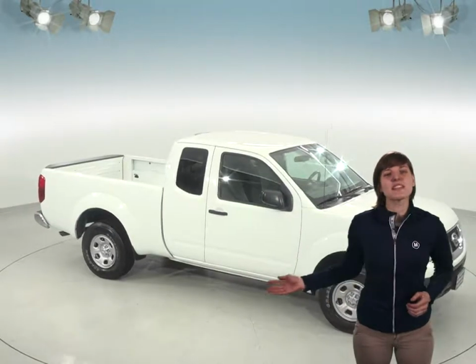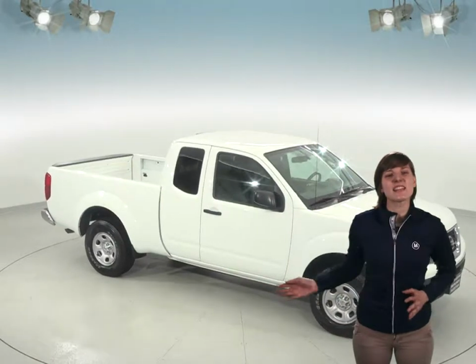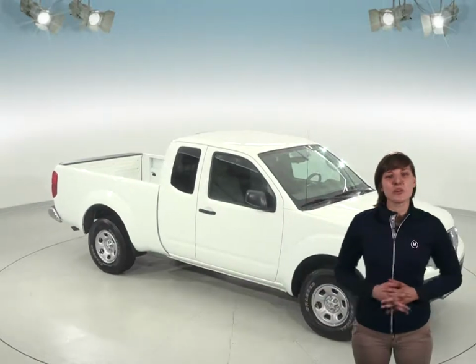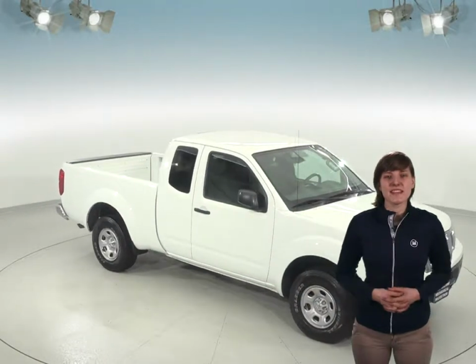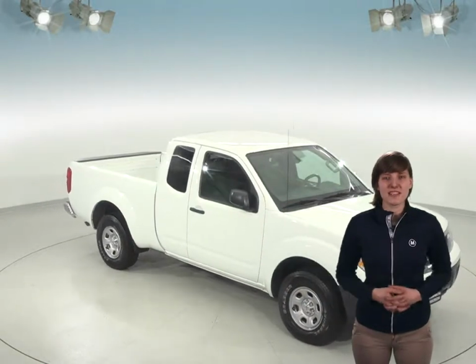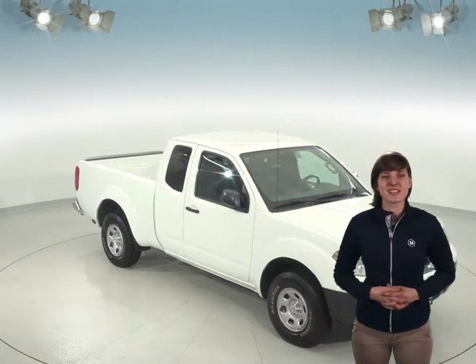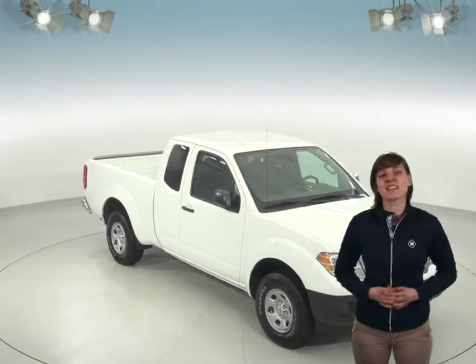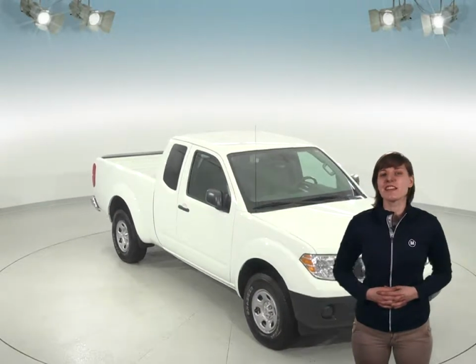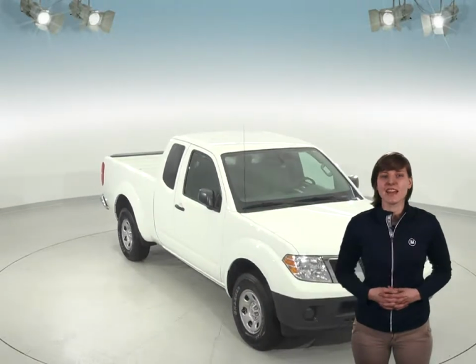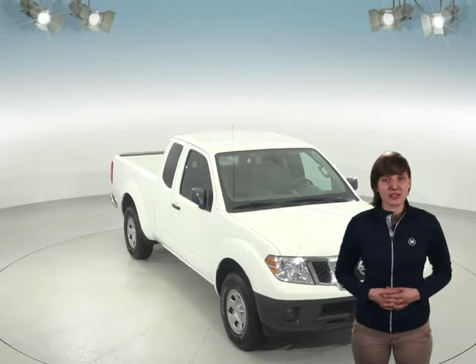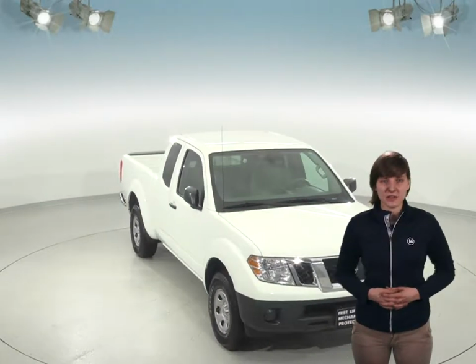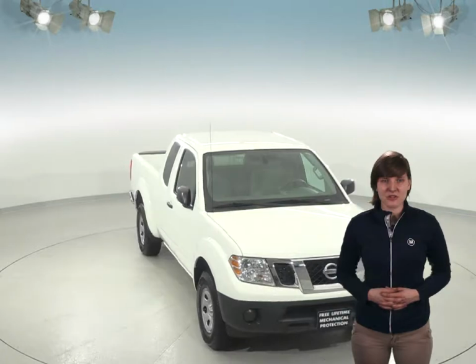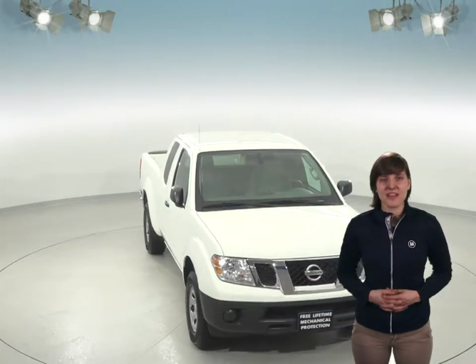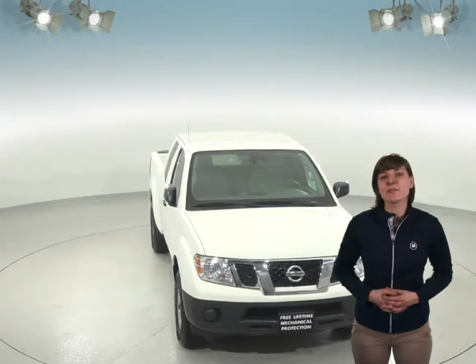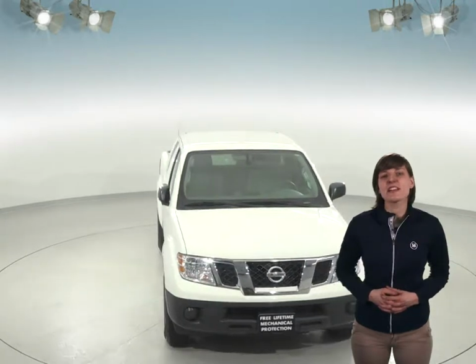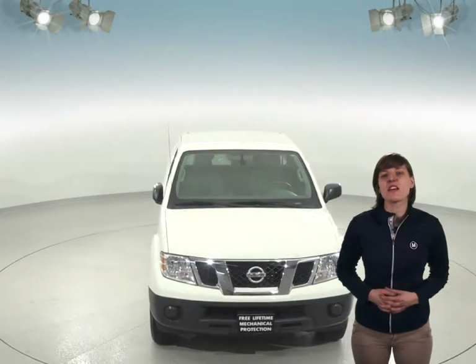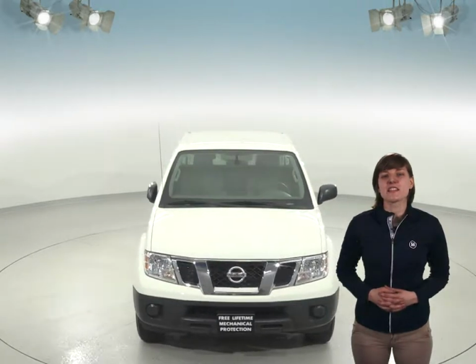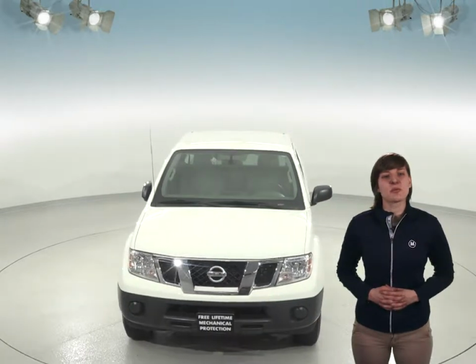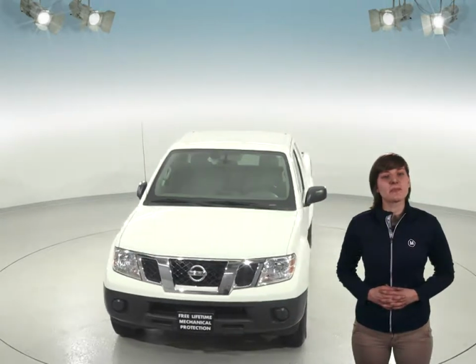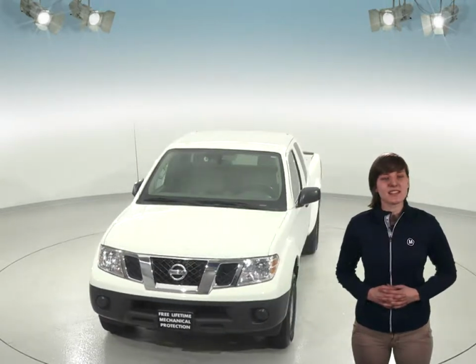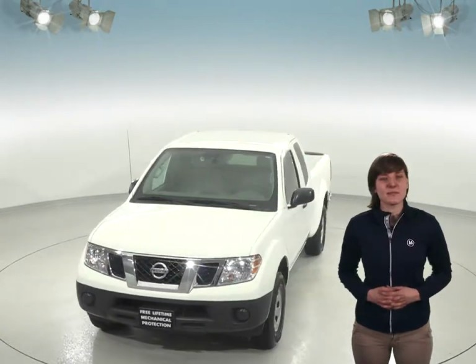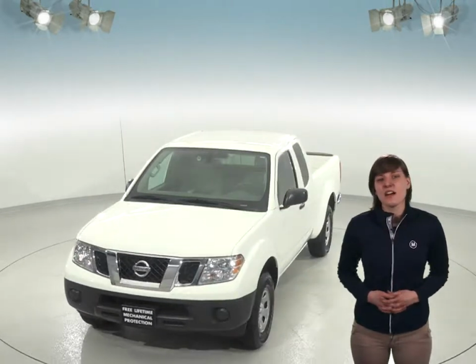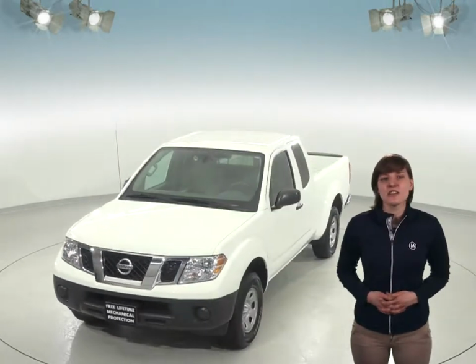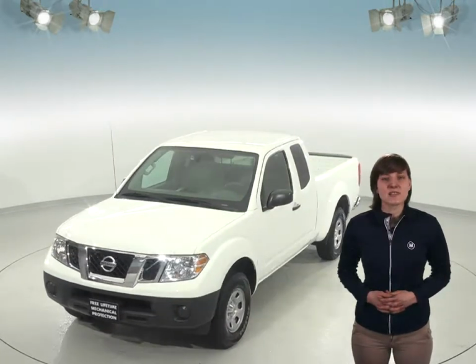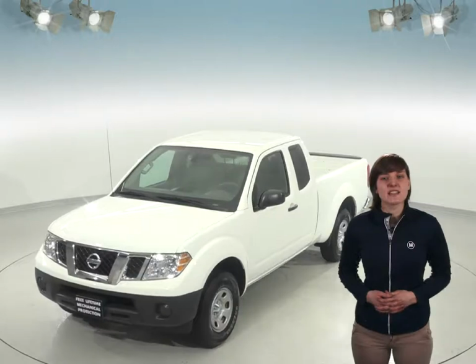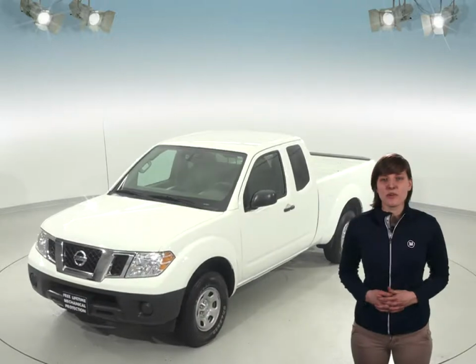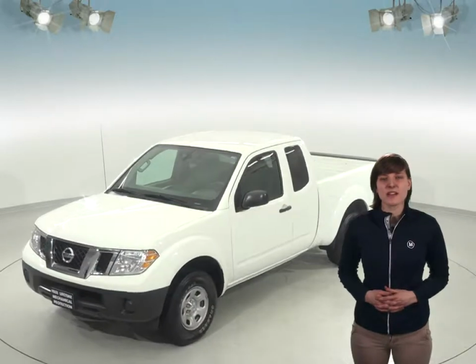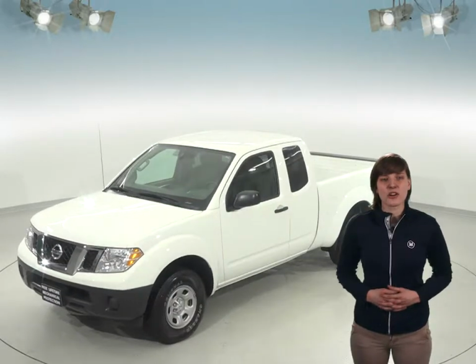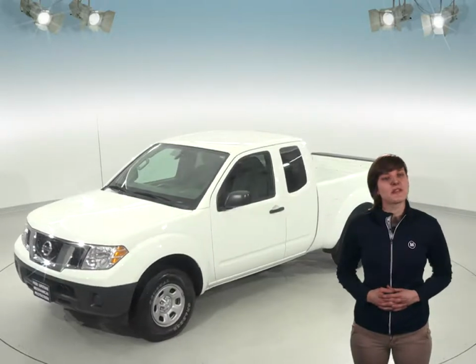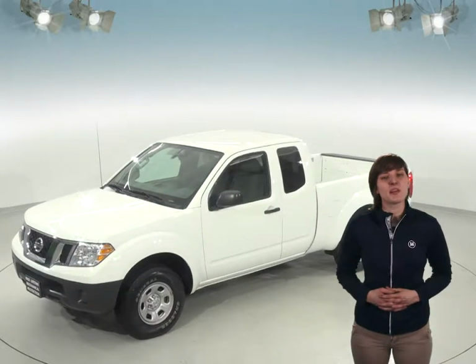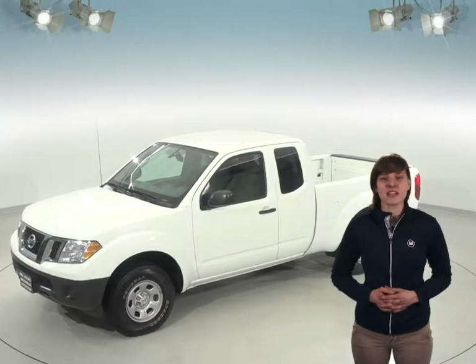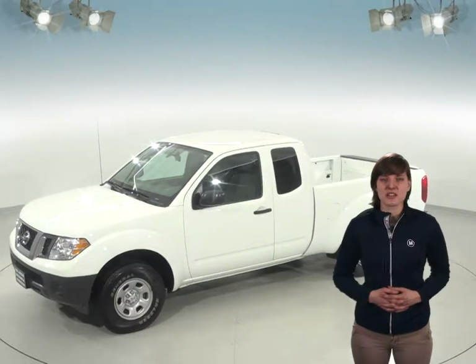This 2016 Glacier White Nissan Frontier is in excellent condition inside and out, and it's waiting for its new owner. It has a very clean gray cloth interior that's been well kept and easy to clean. Under the hood, this Frontier has a 2.5 liter I-4 engine with a 5-speed automatic transmission.